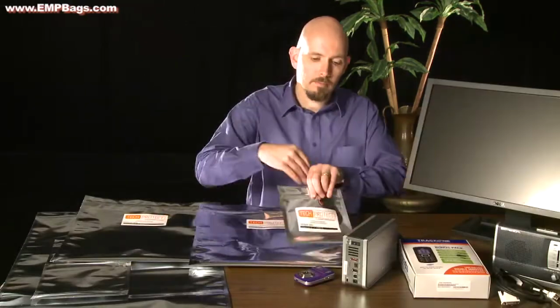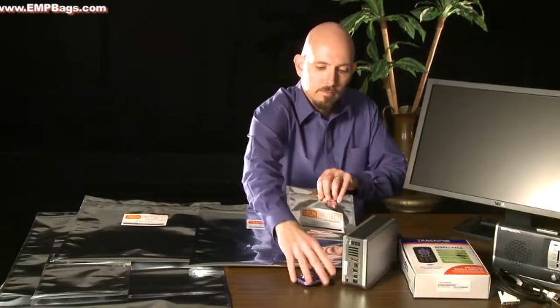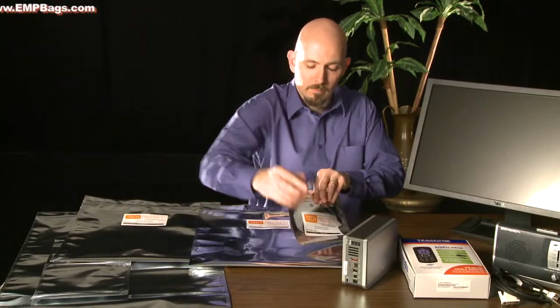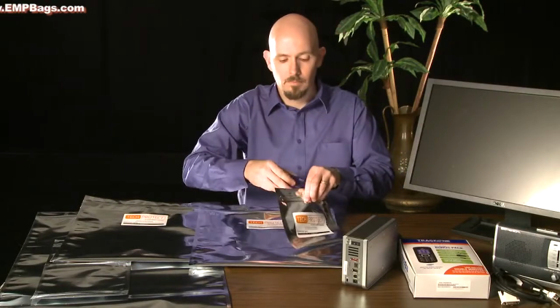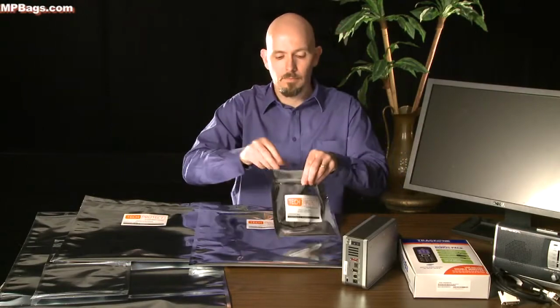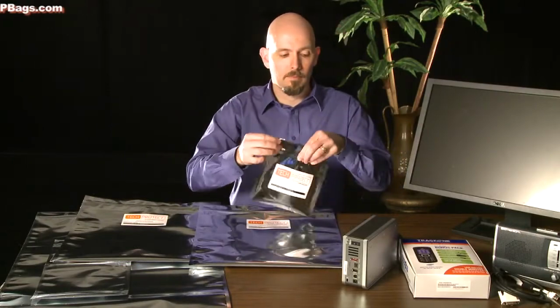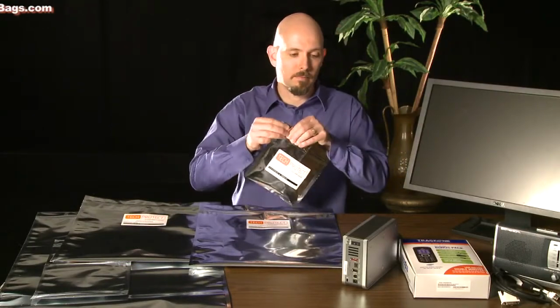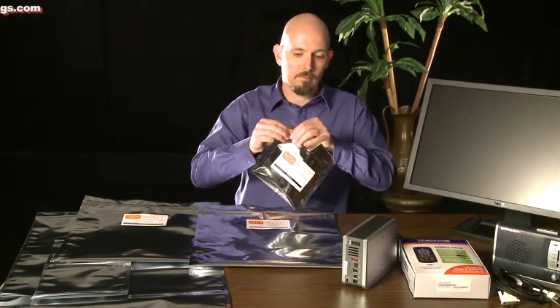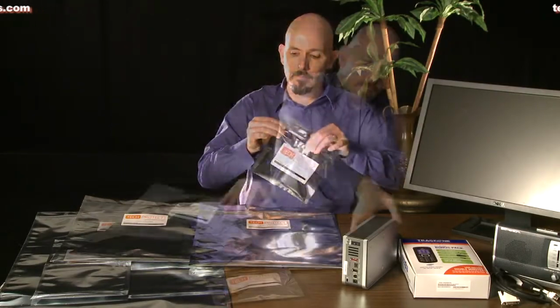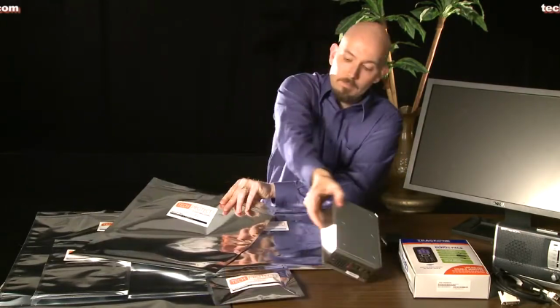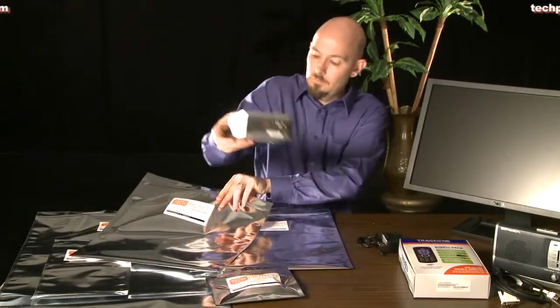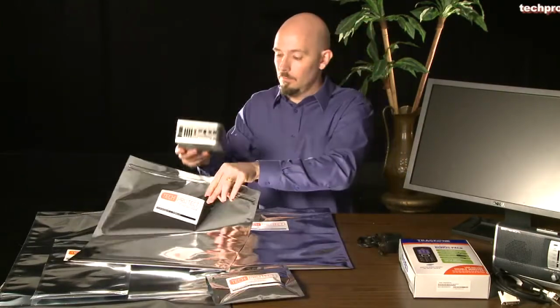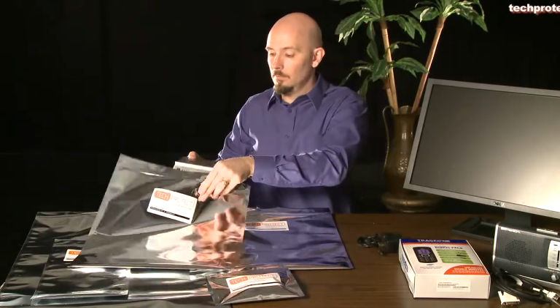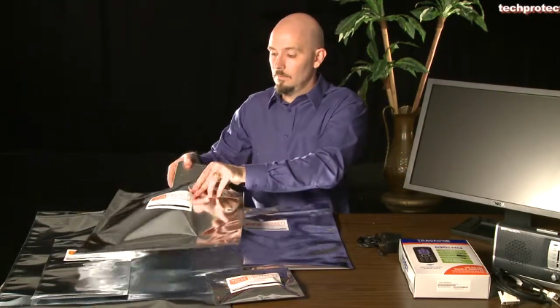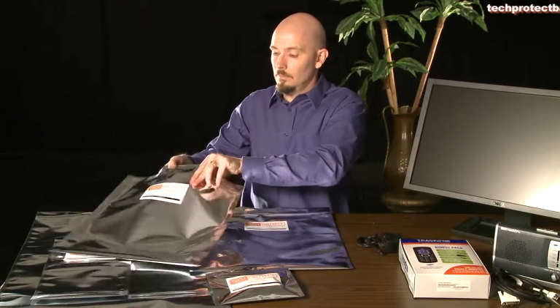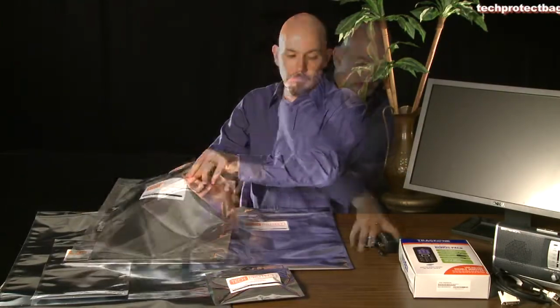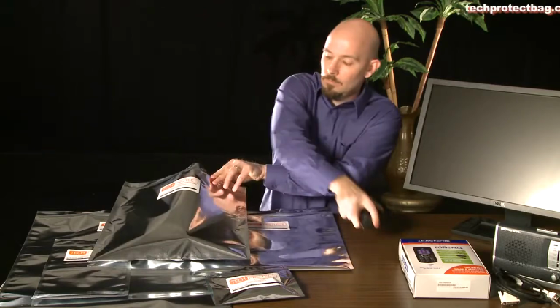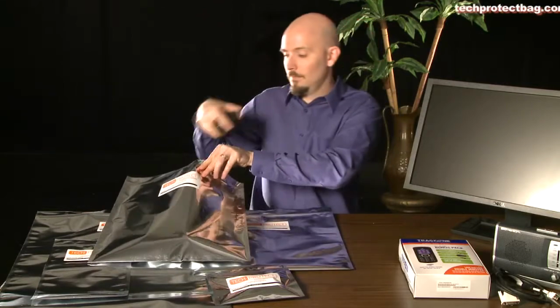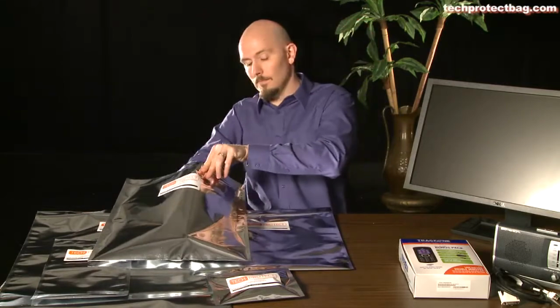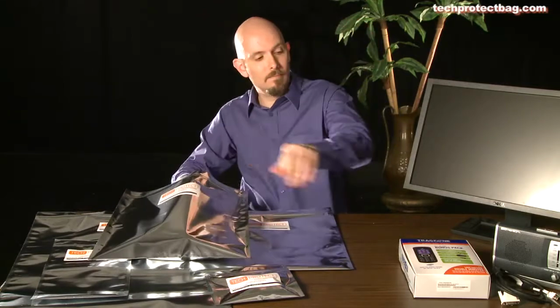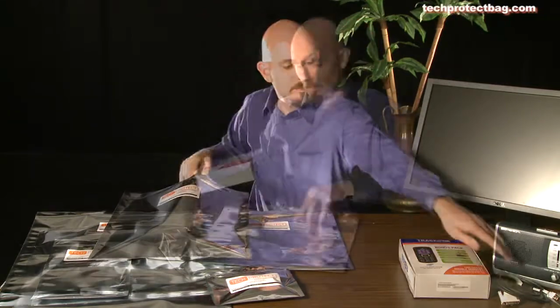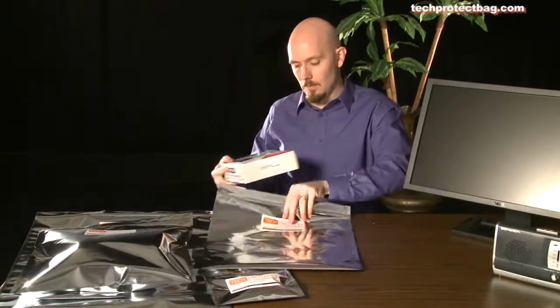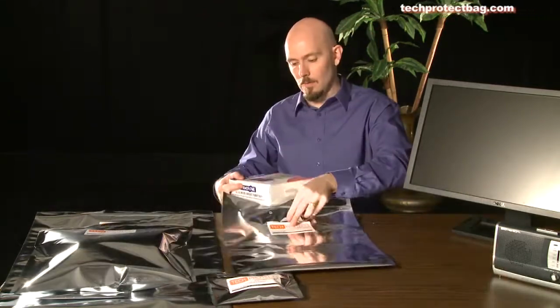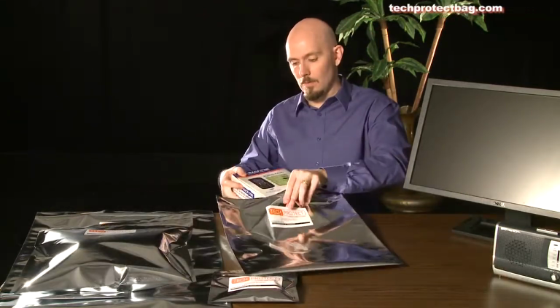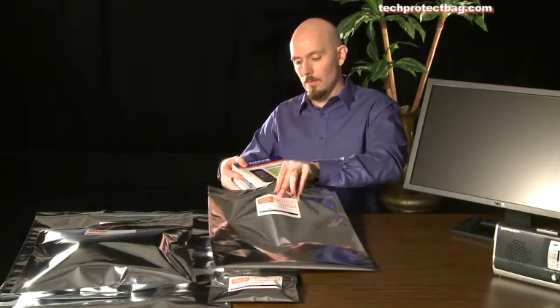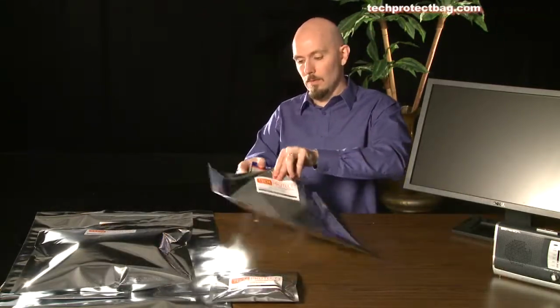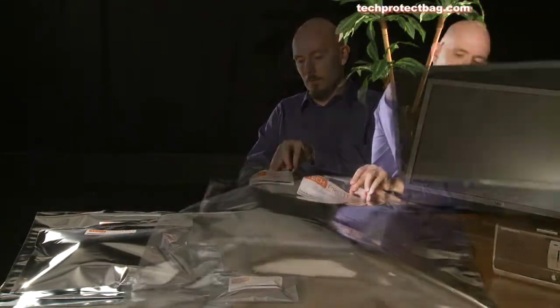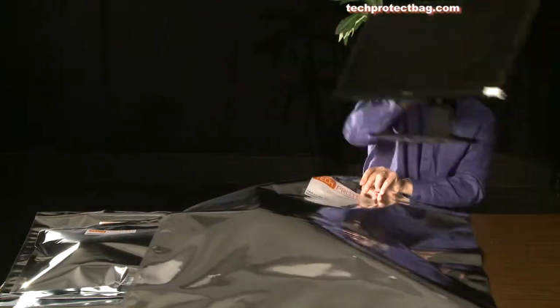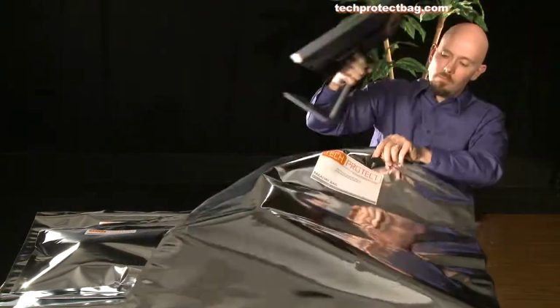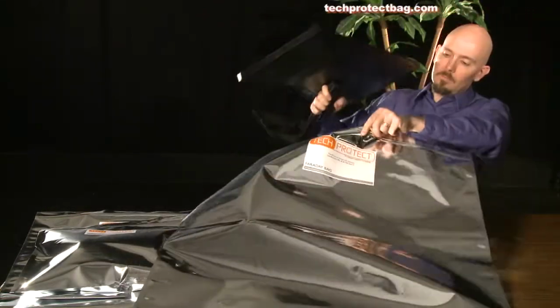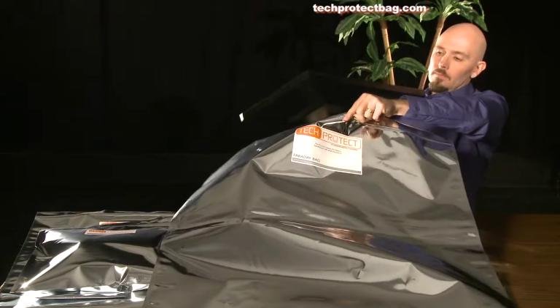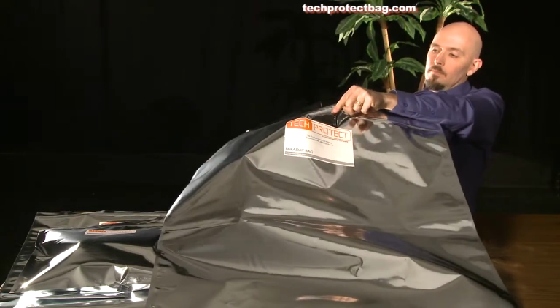Here I'm putting various electronics inside Tech Protect EMP bags. As you can see, there are many different sizes manufactured by Tech Protect and they fit all your various electronic needs.